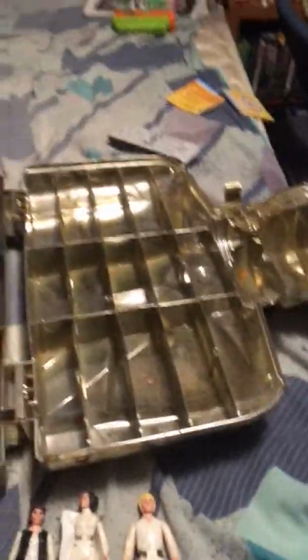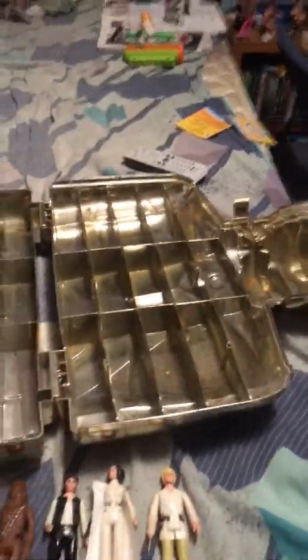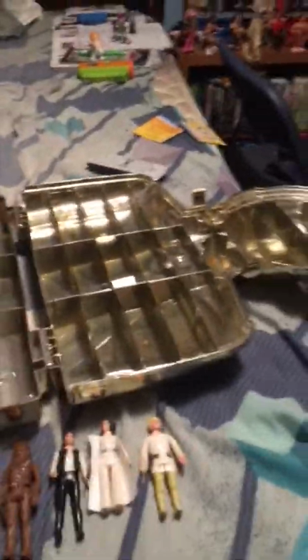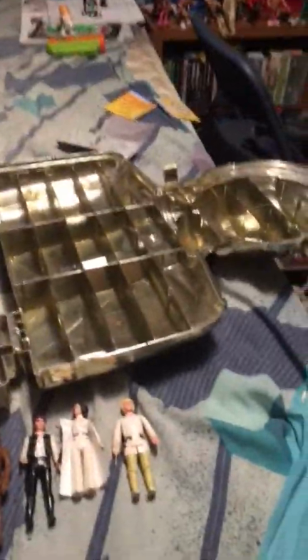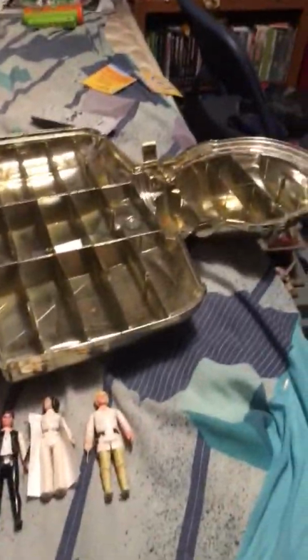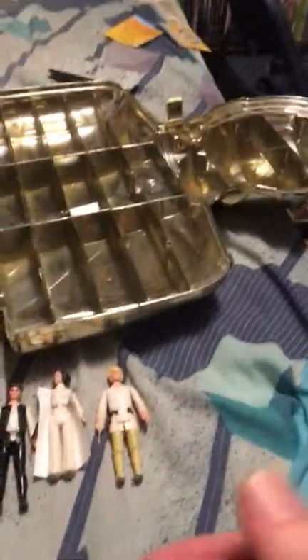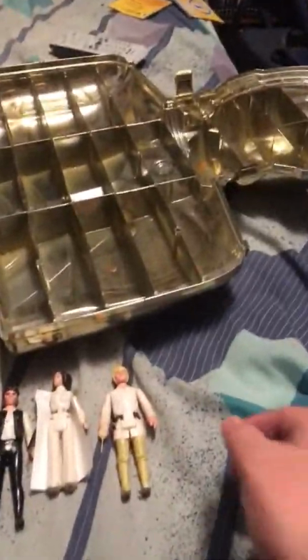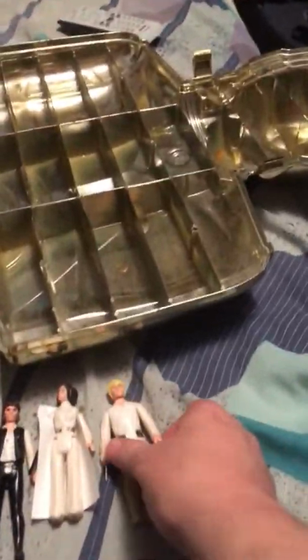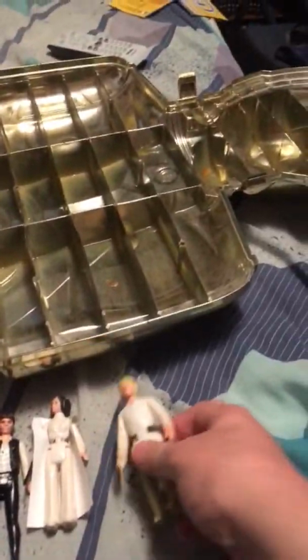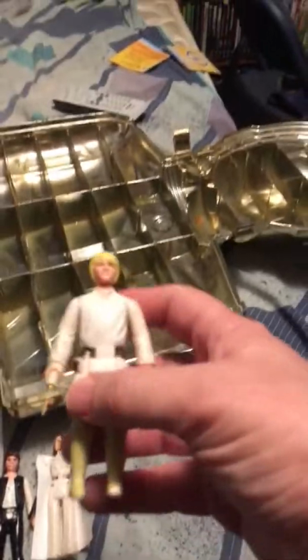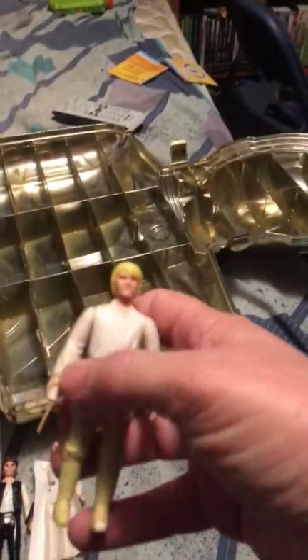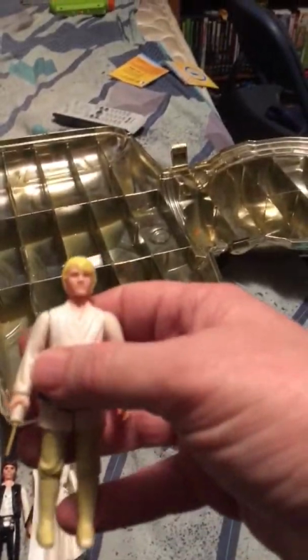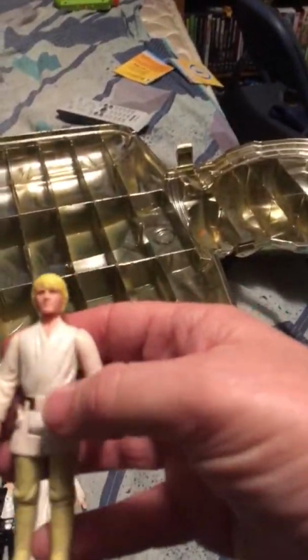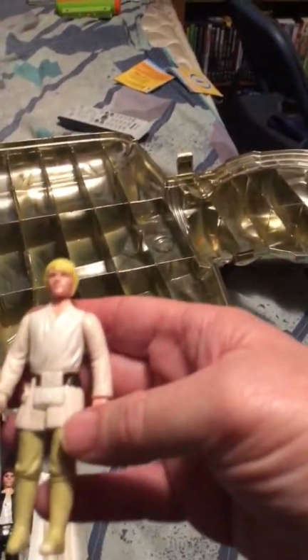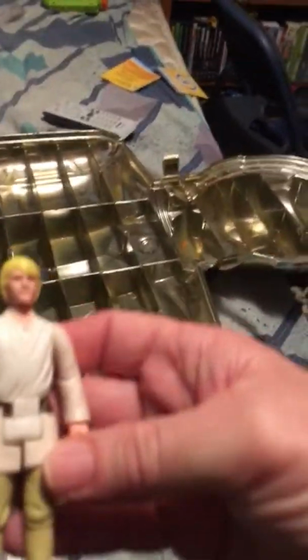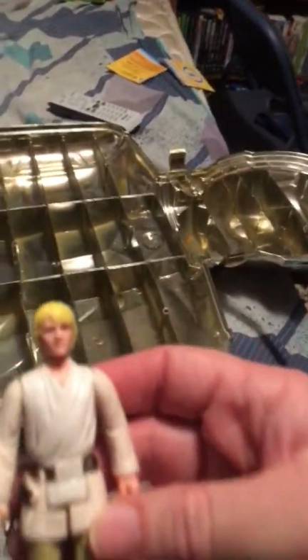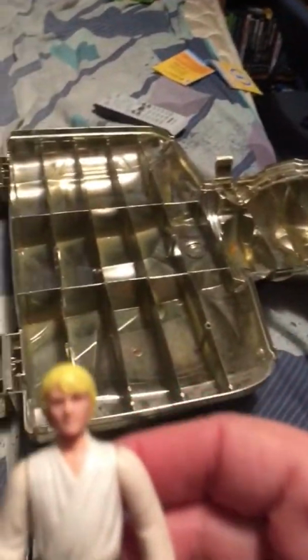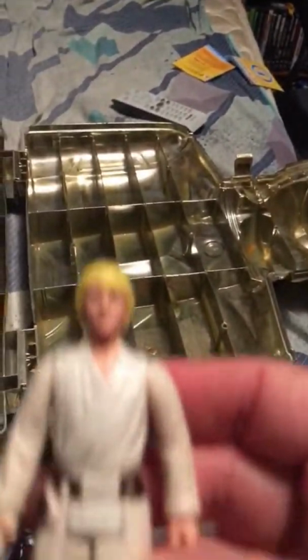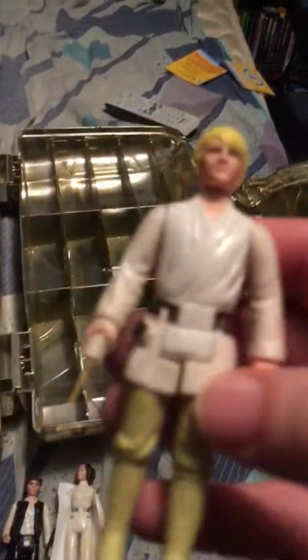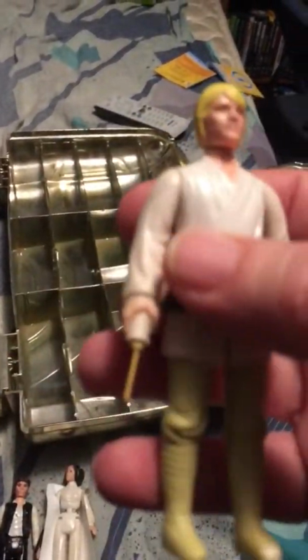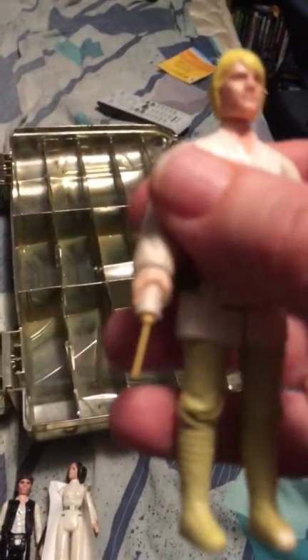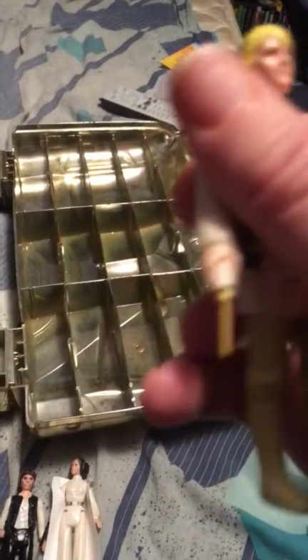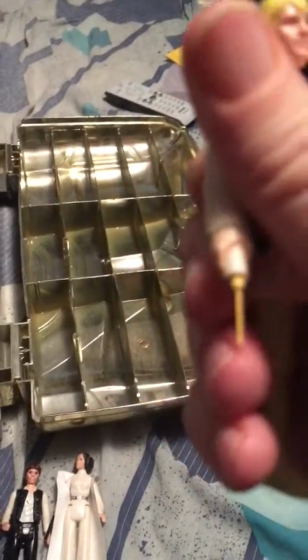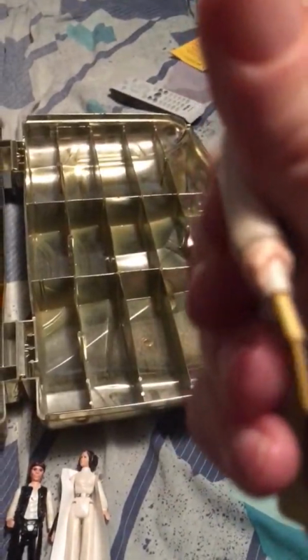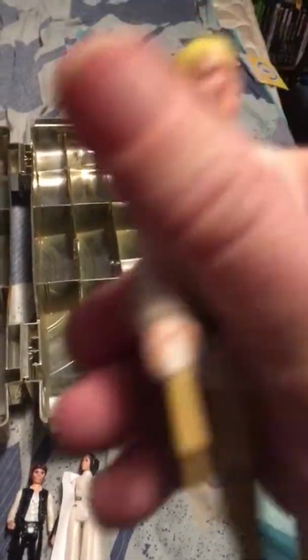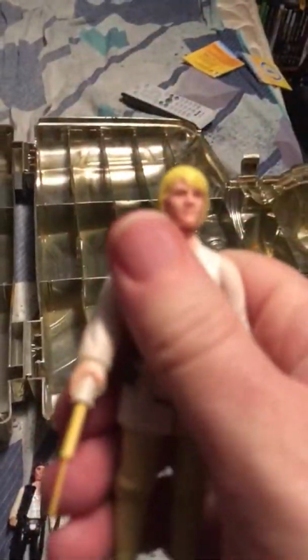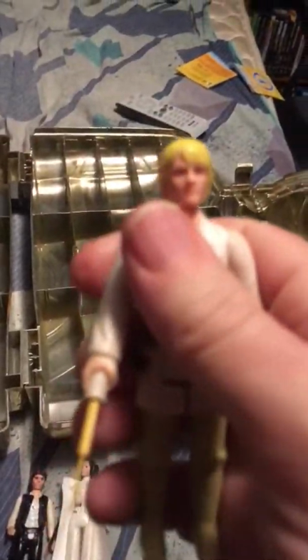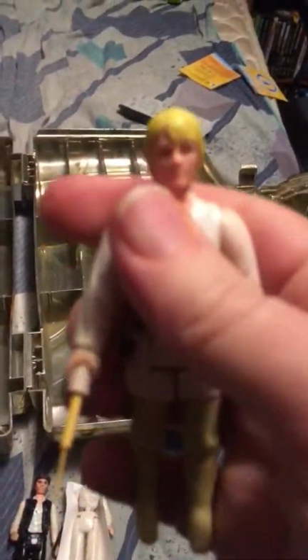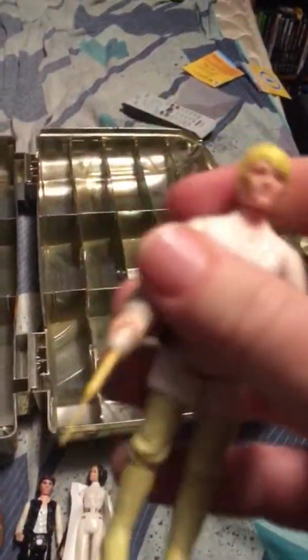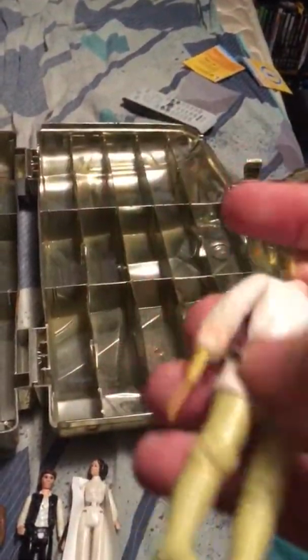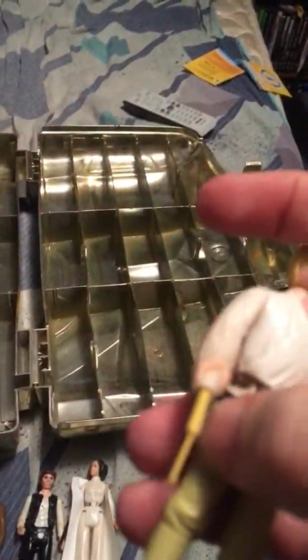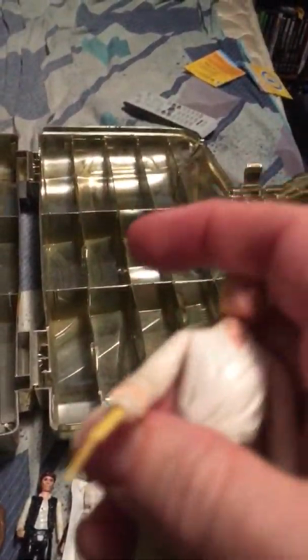These are 40-year-old figures. The first one is Luke Skywalker. As you can see, really good shape. Still got his lightsaber — it slides out of his arm.